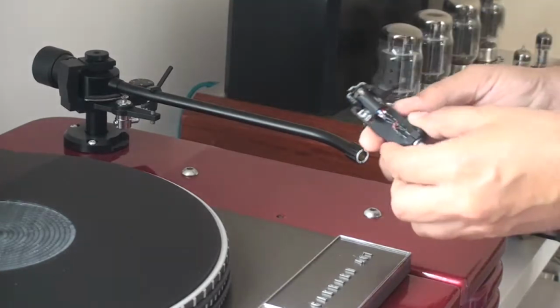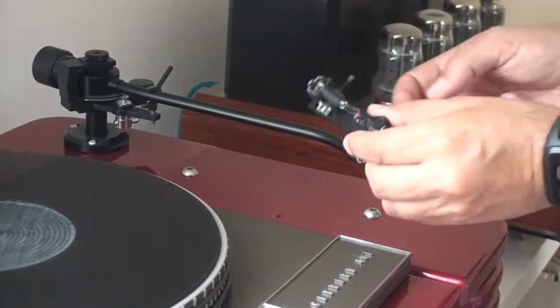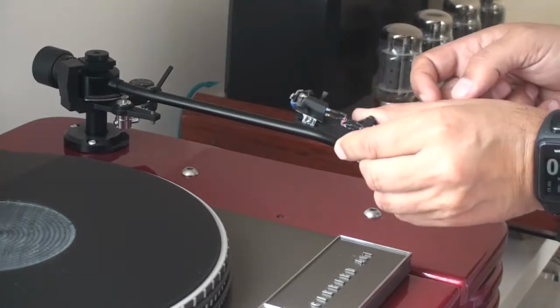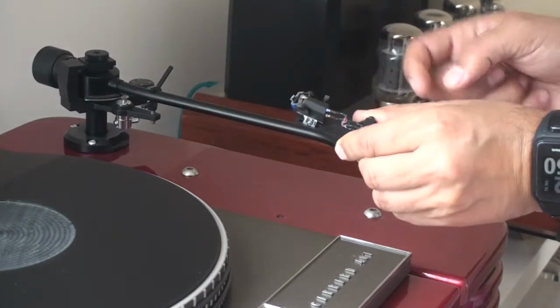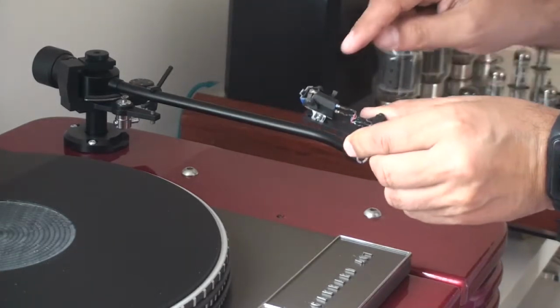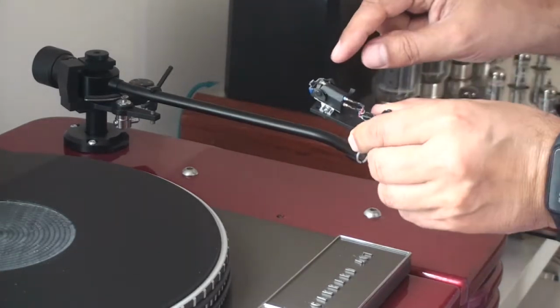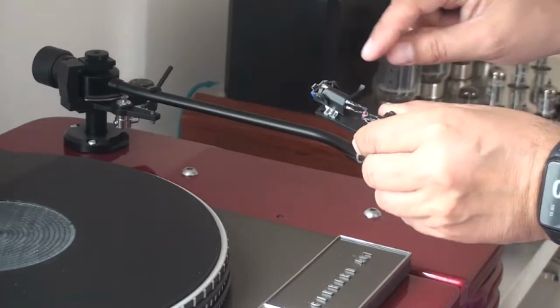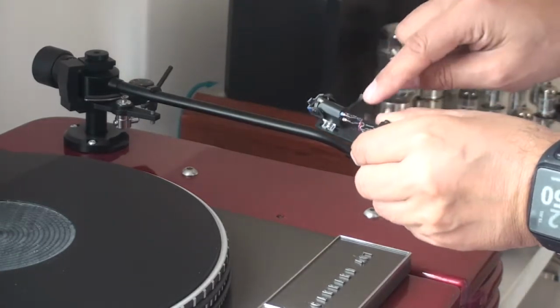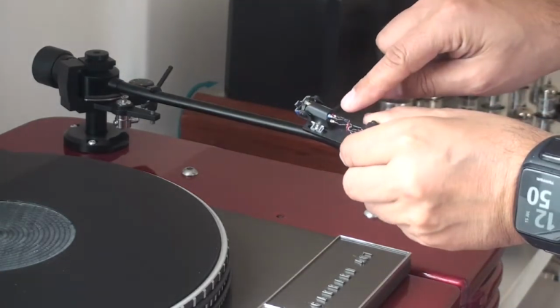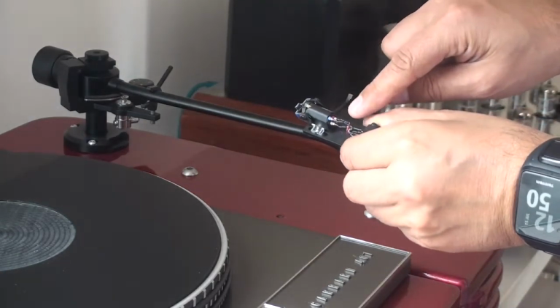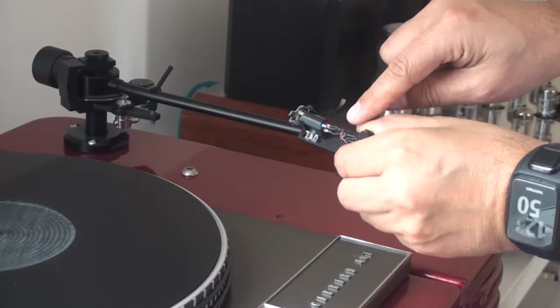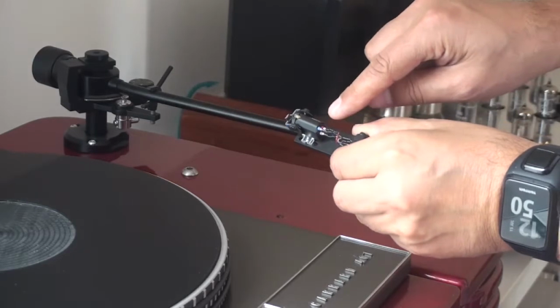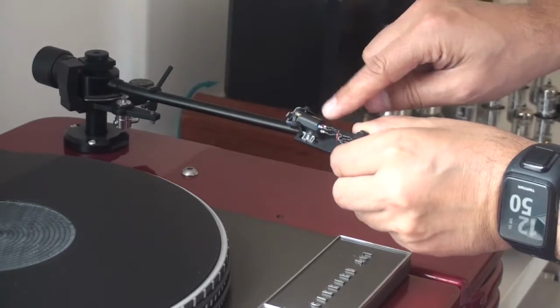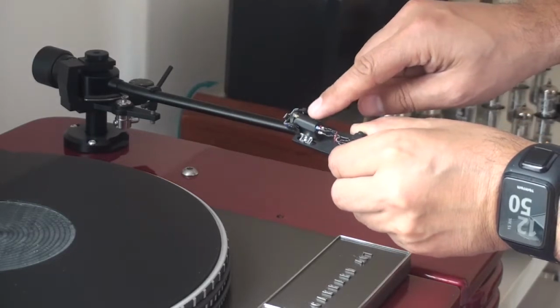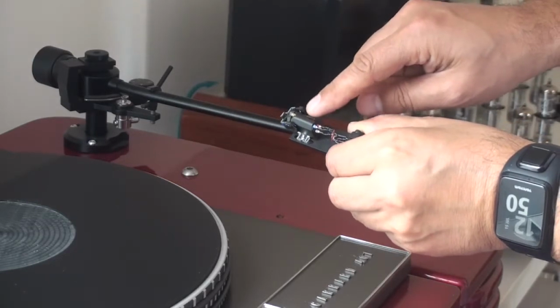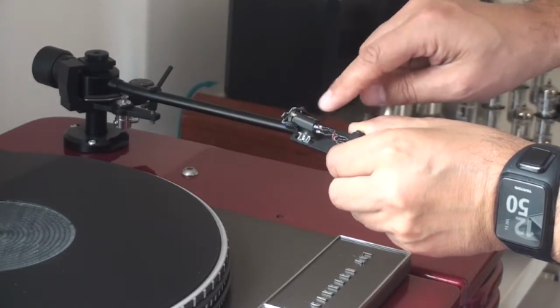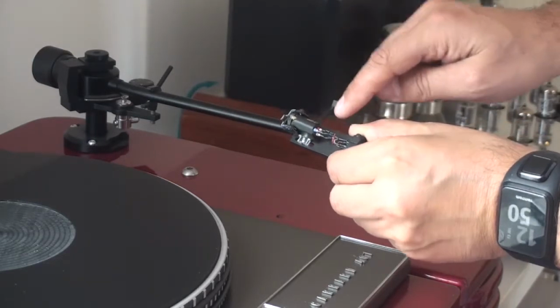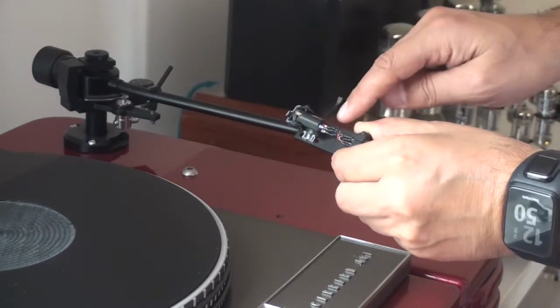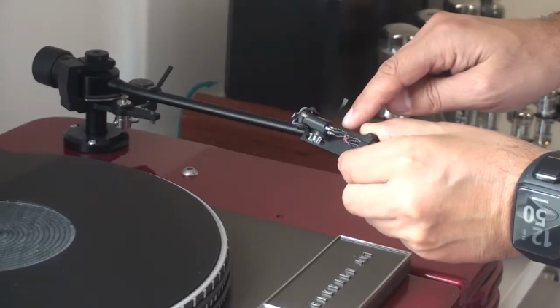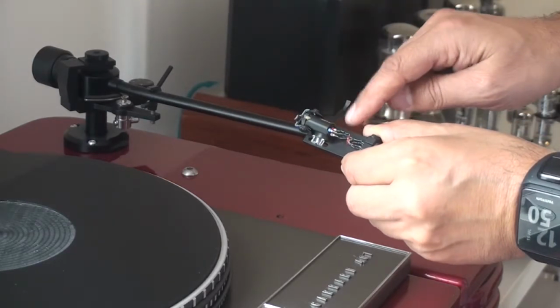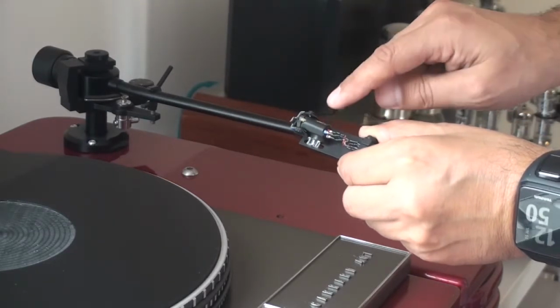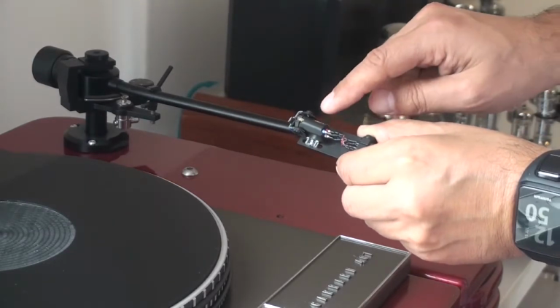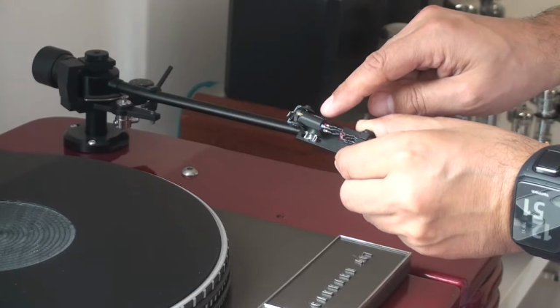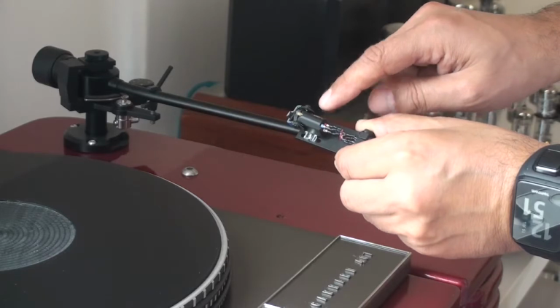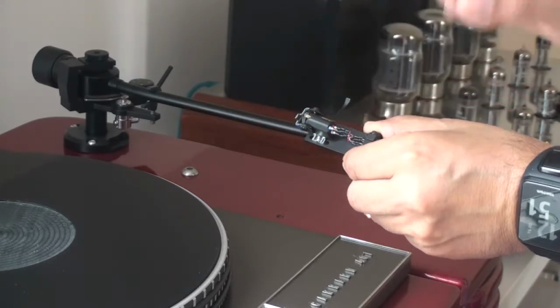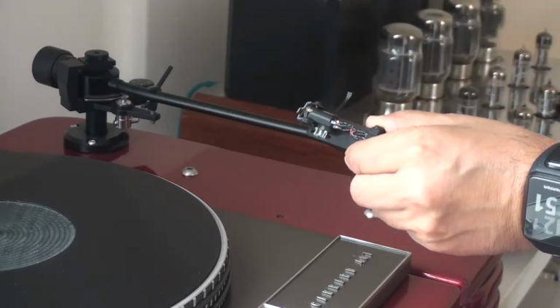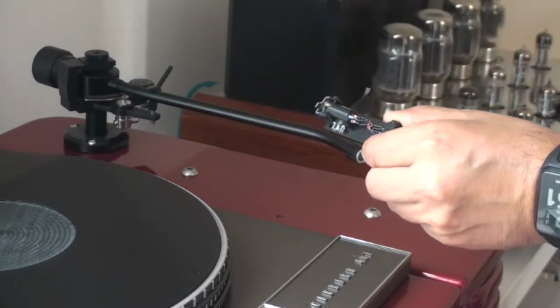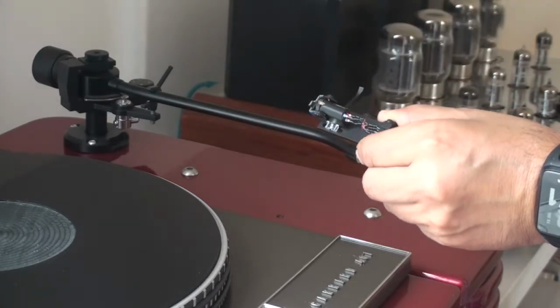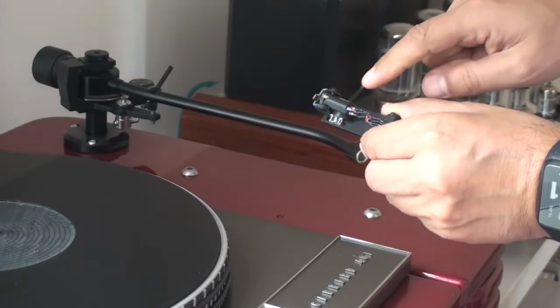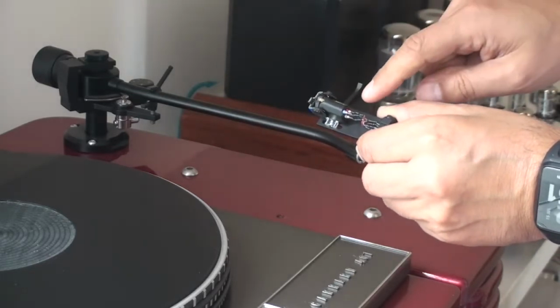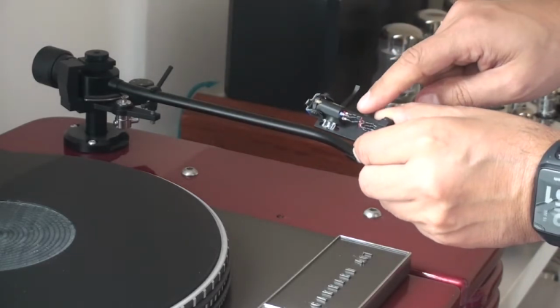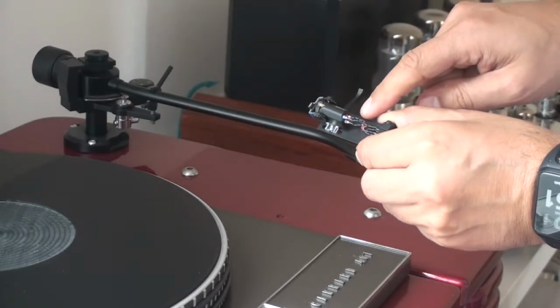The next job is to detach this cartridge from this head shell, because I wish to replace this cartridge with another — my Audio Technica.